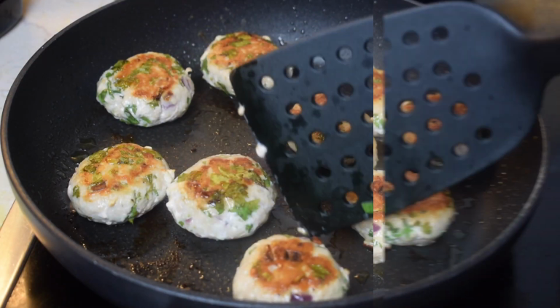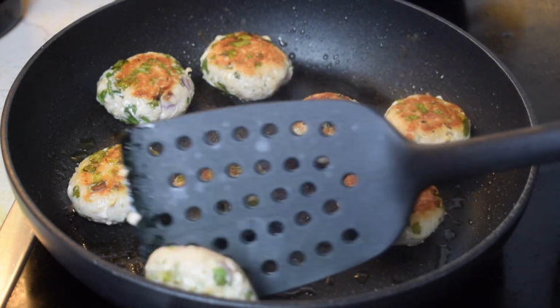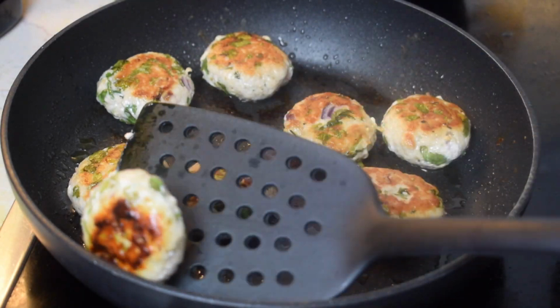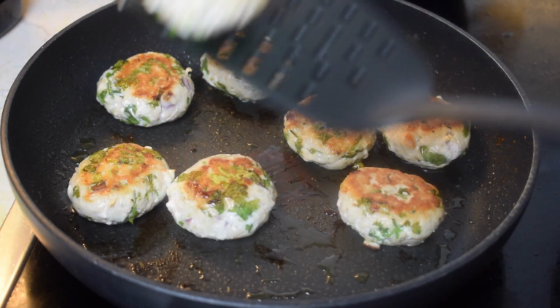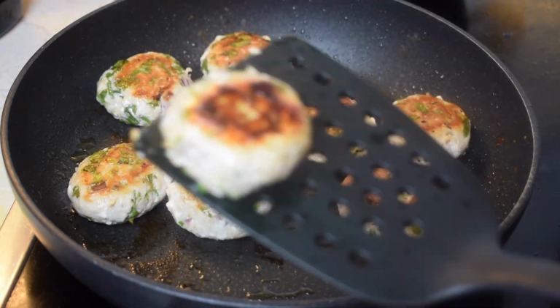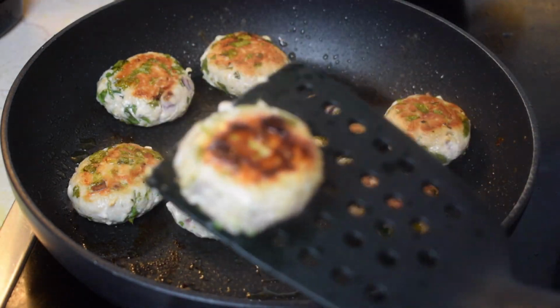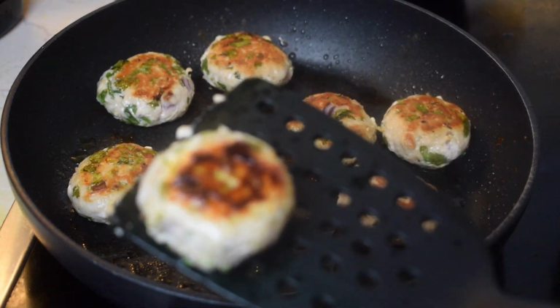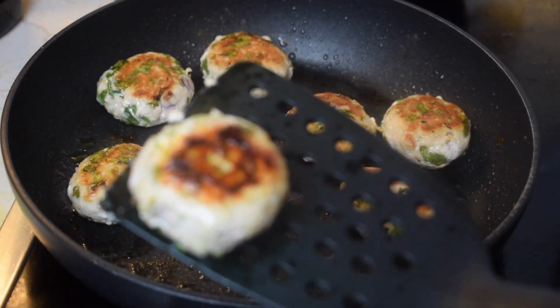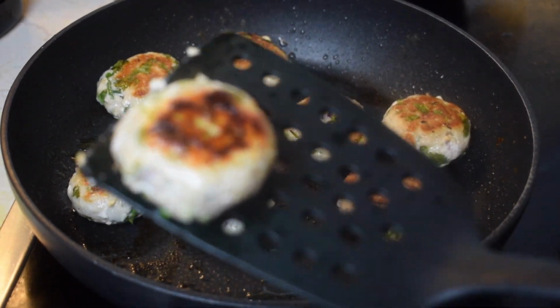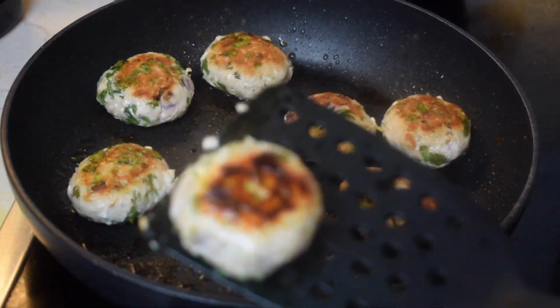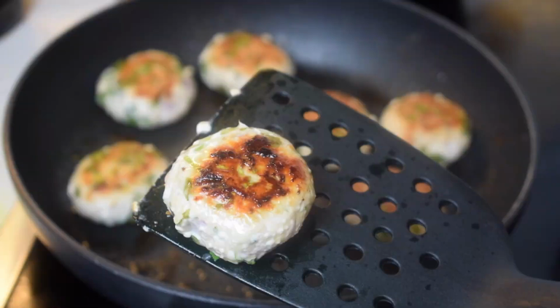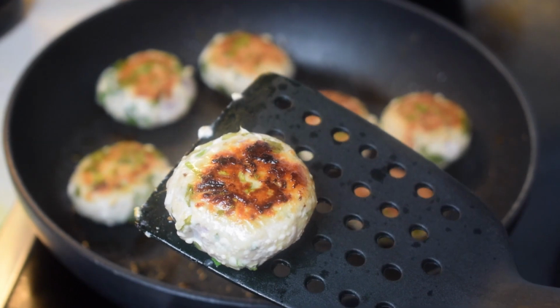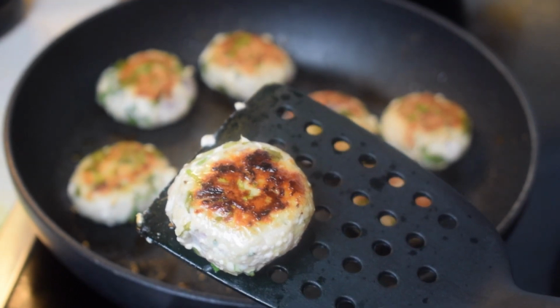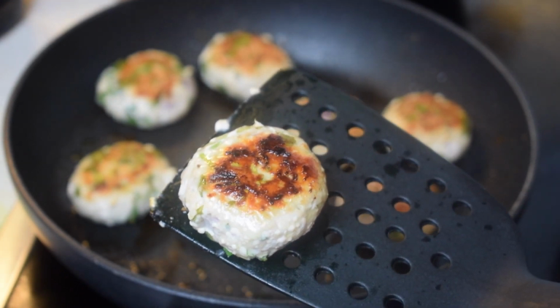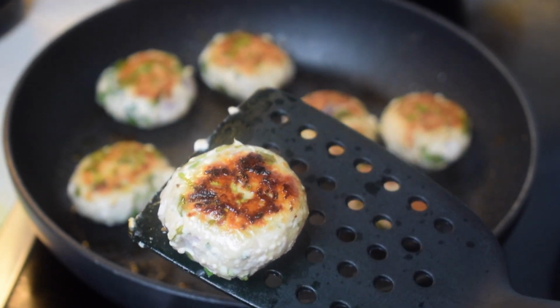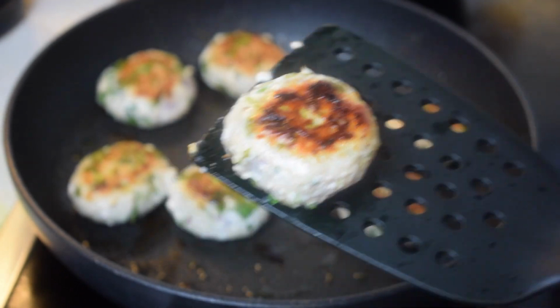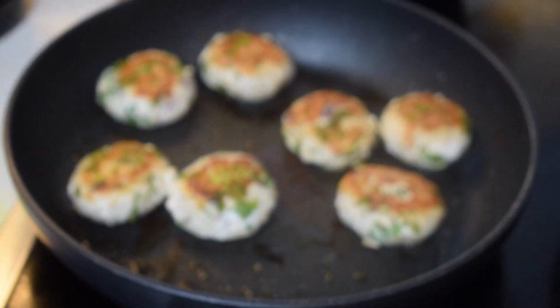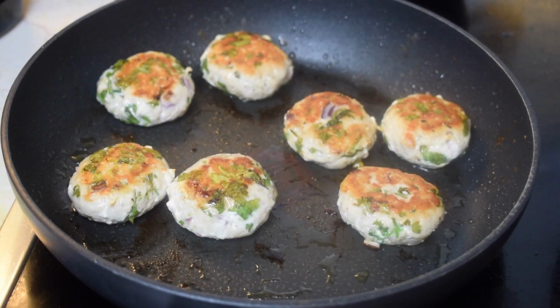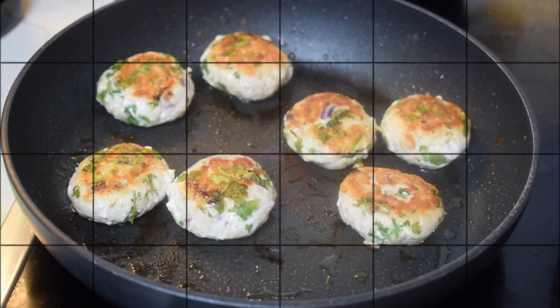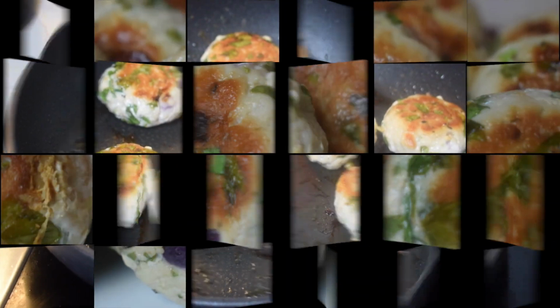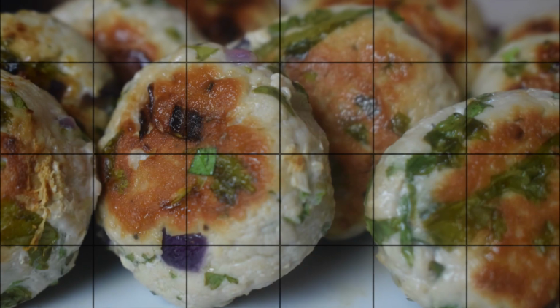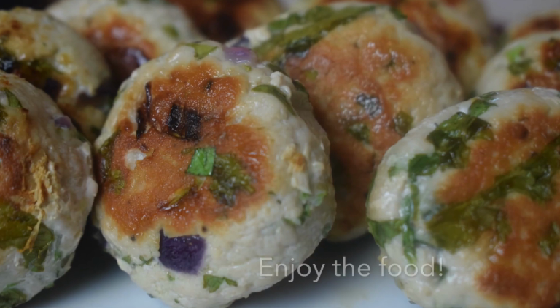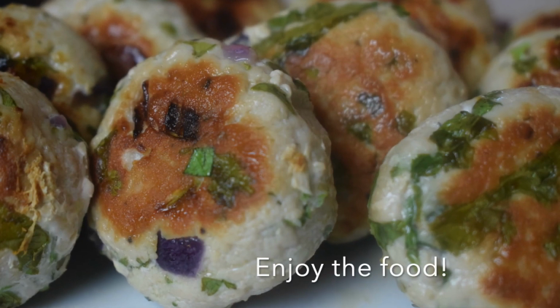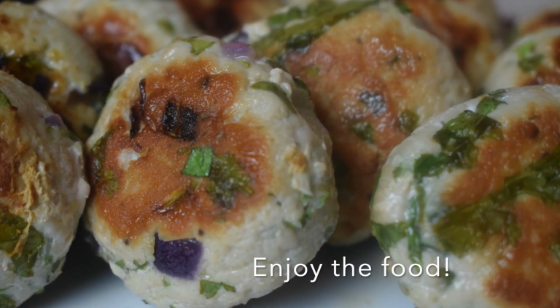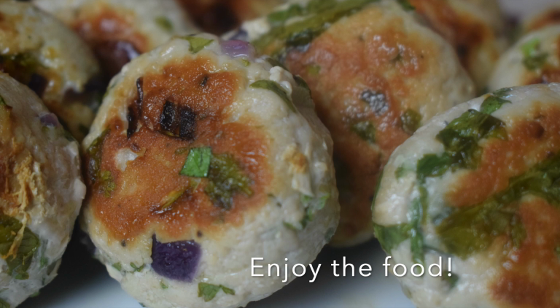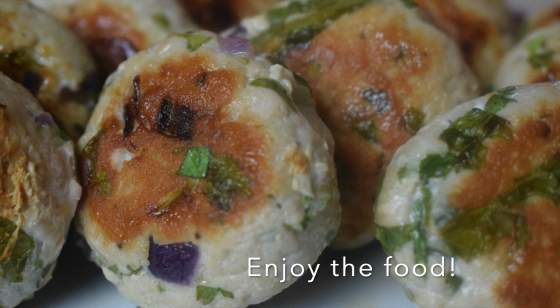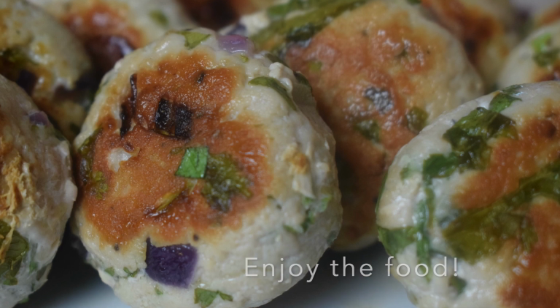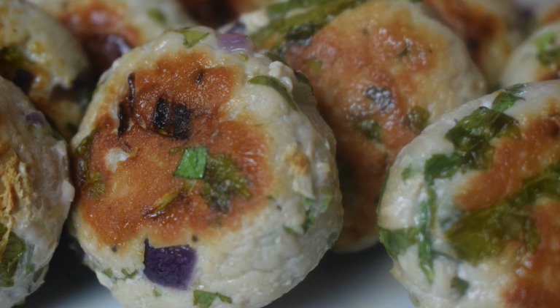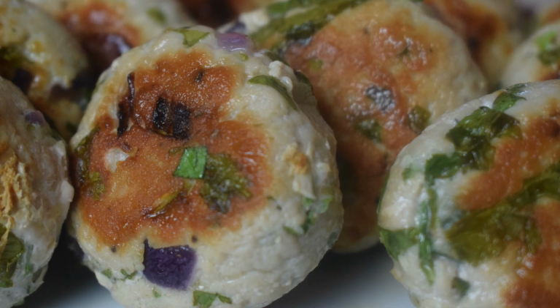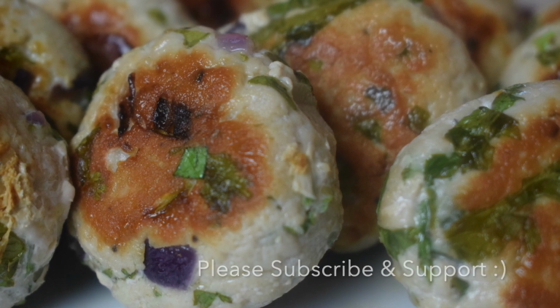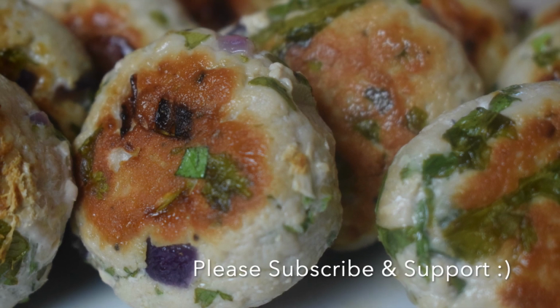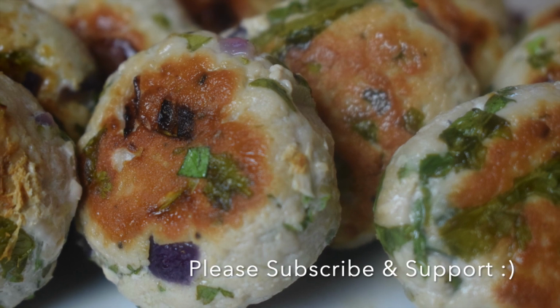When both the sides are perfectly done, we will take out the cutlets and keep aside. Our food is ready to be served. If you like the recipe, do try it at home and do not forget to subscribe to my channel. Thank you for watching.